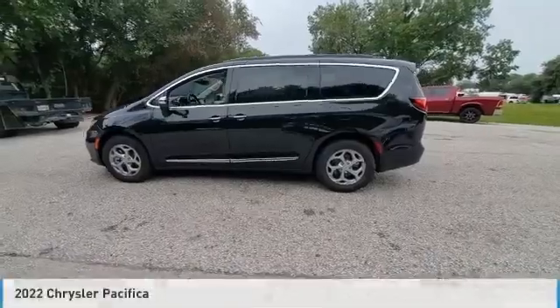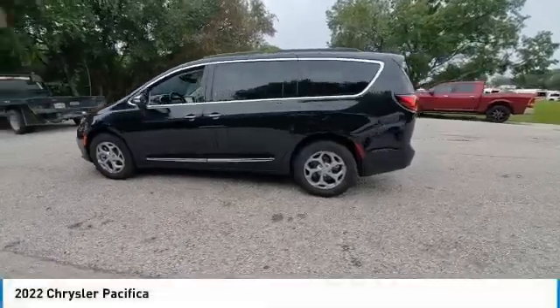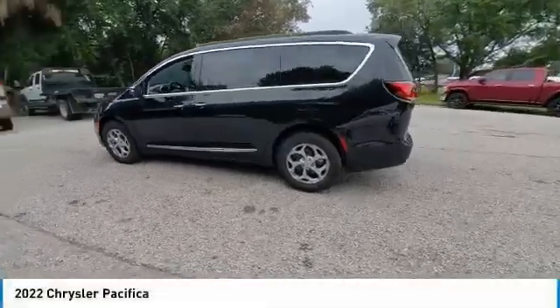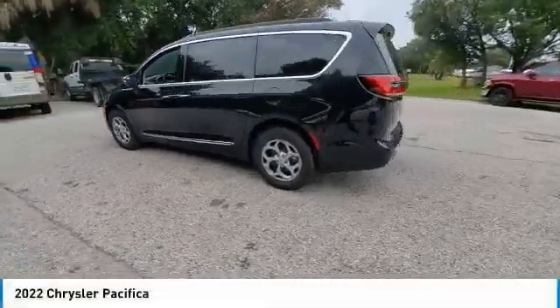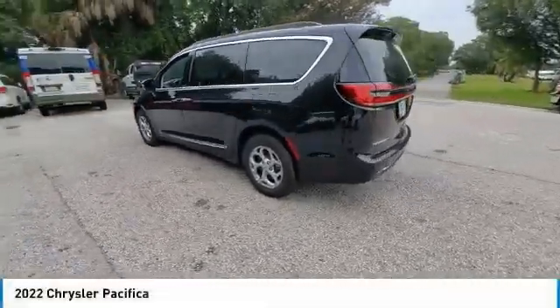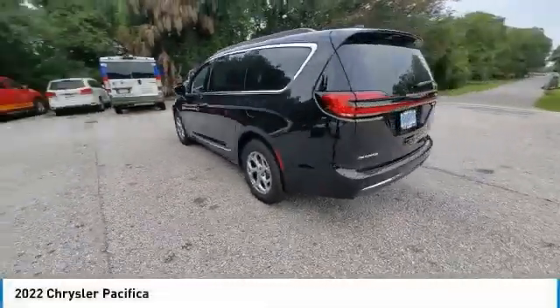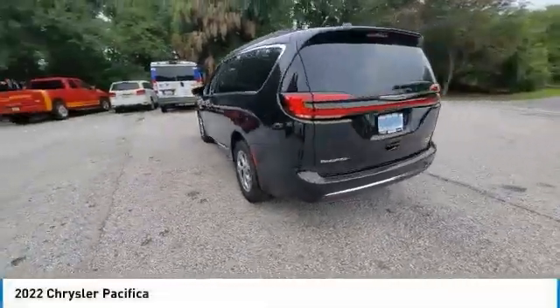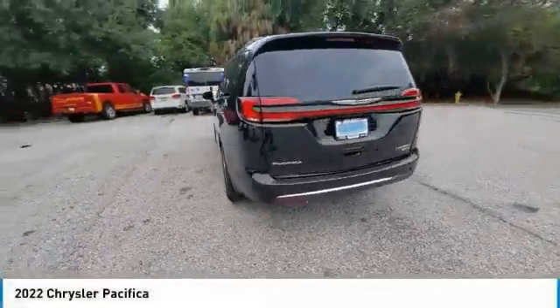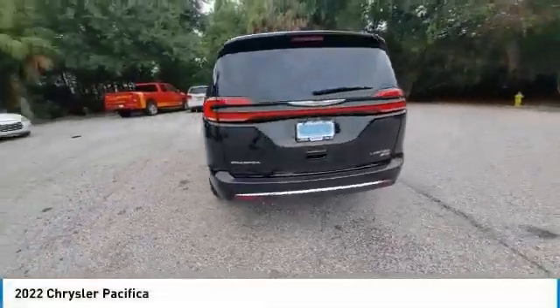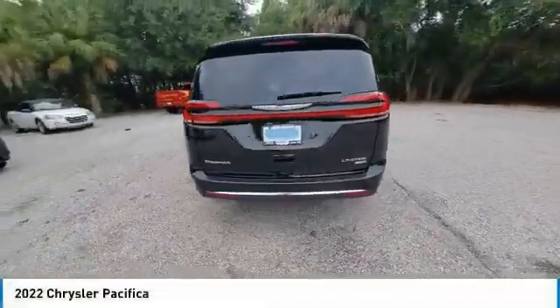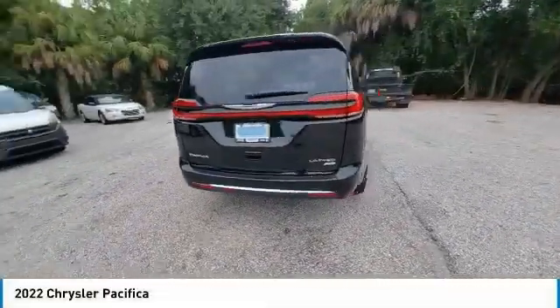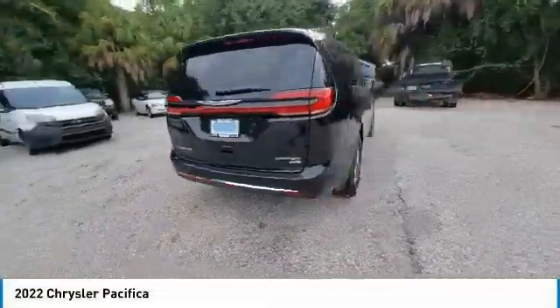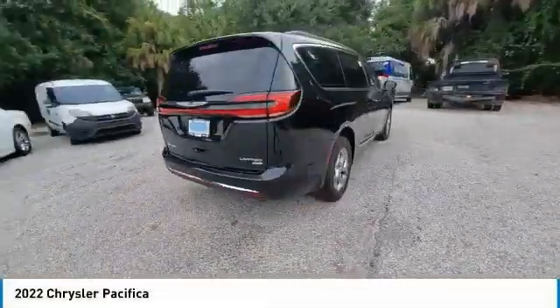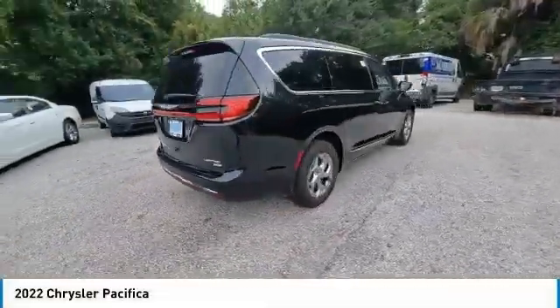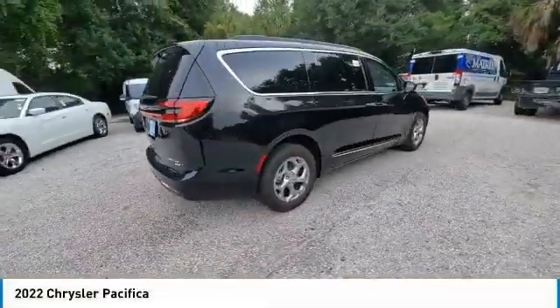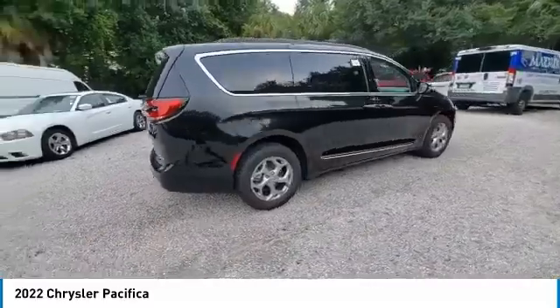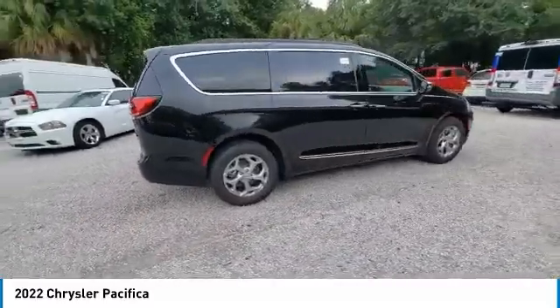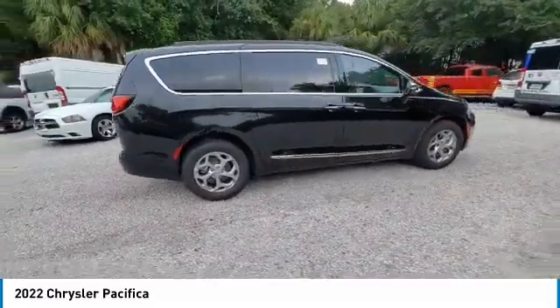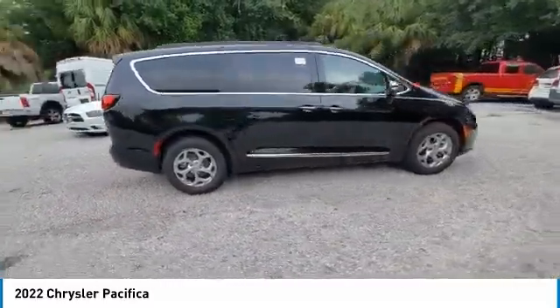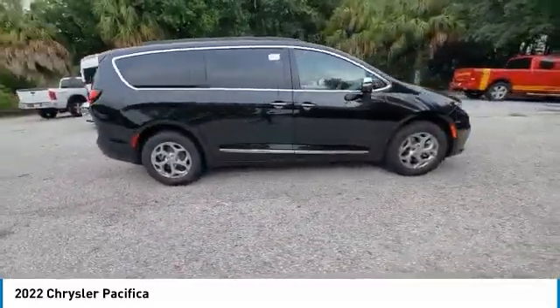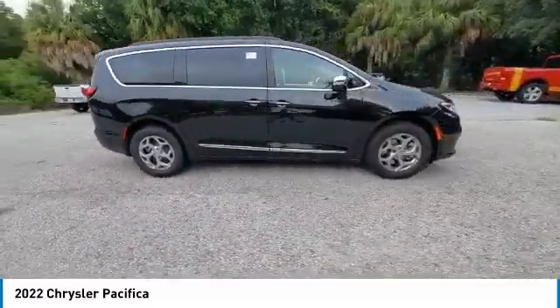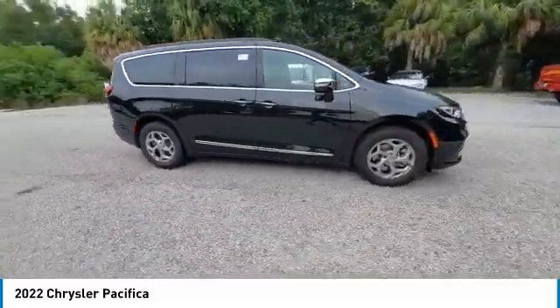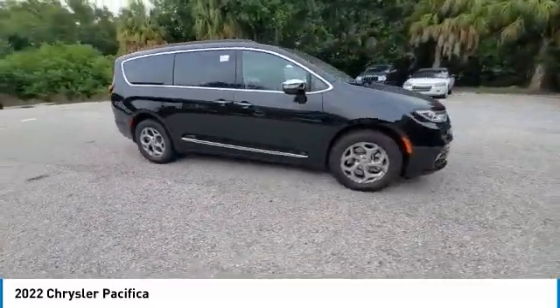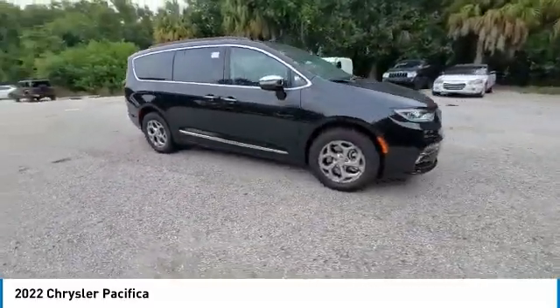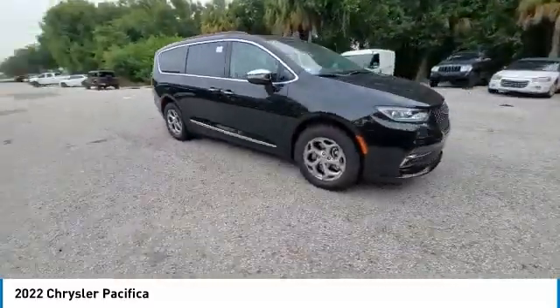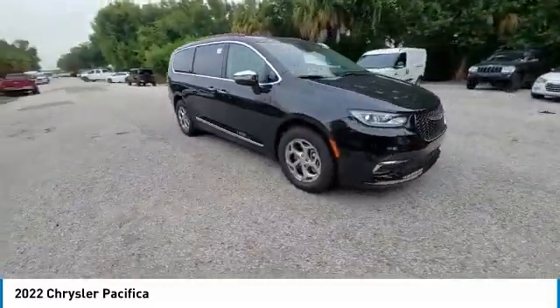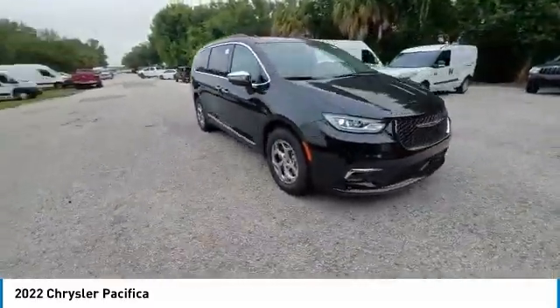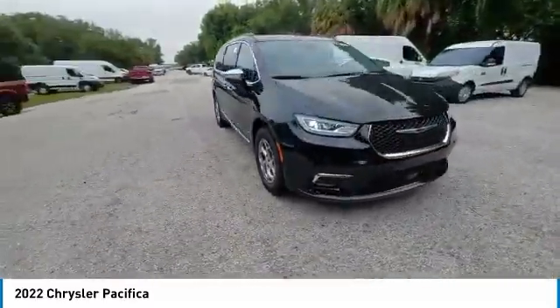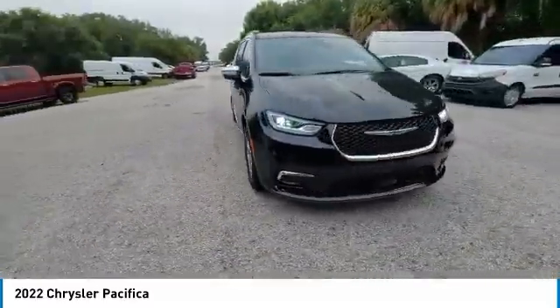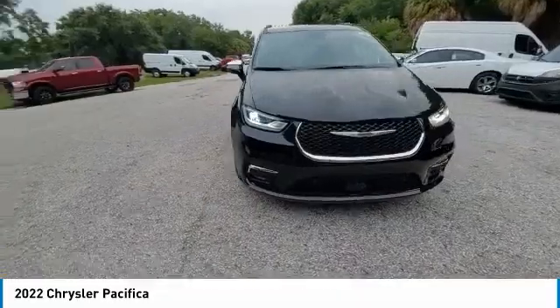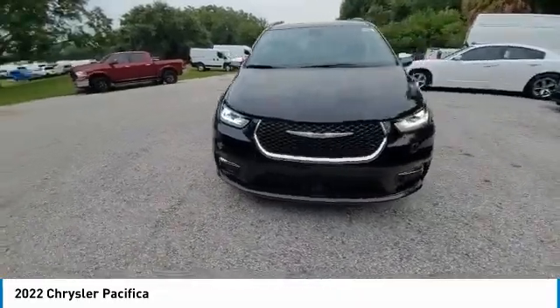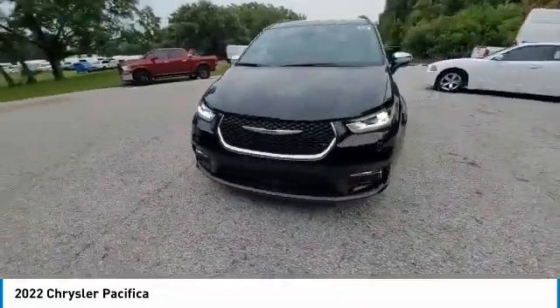Stop by and take a look at the 2022 Pacifica. The Pacifica crossover features the driving attributes of a sedan and the utility and space of a minivan or SUV.